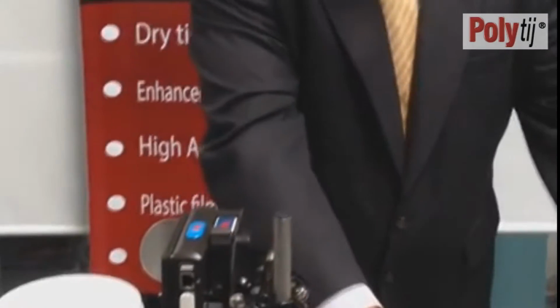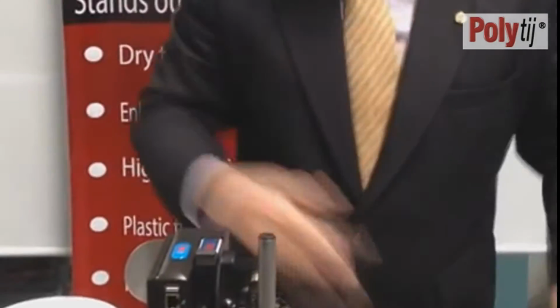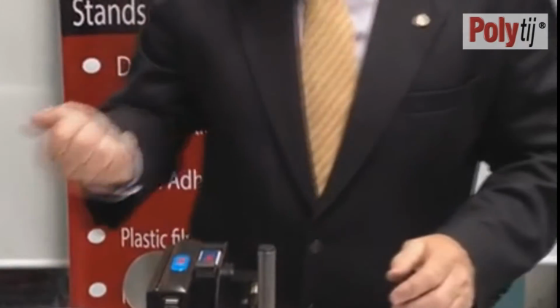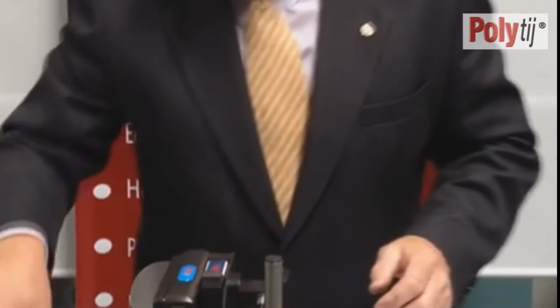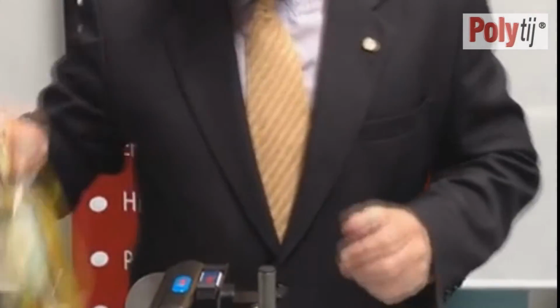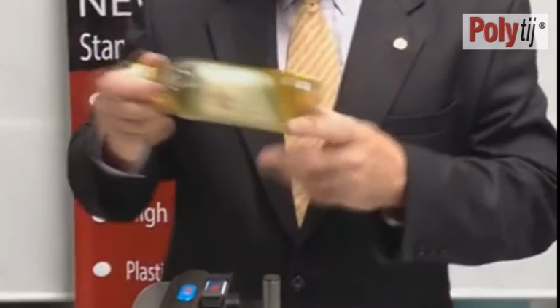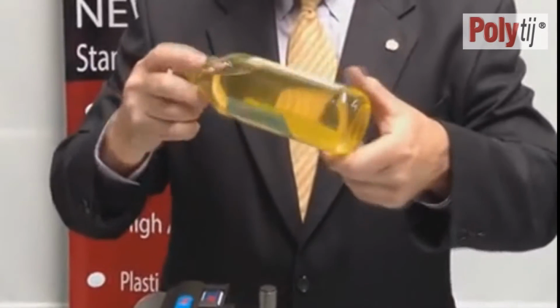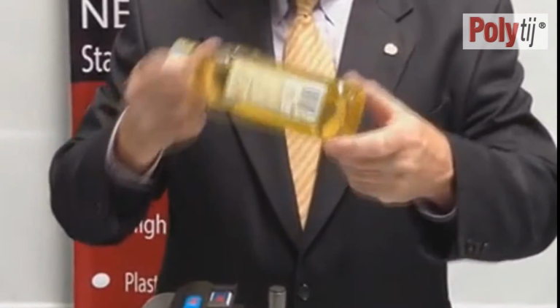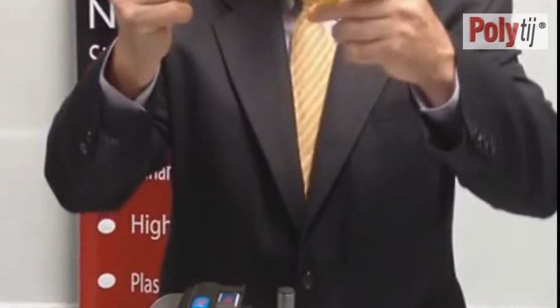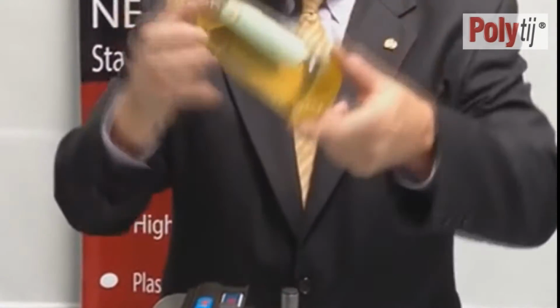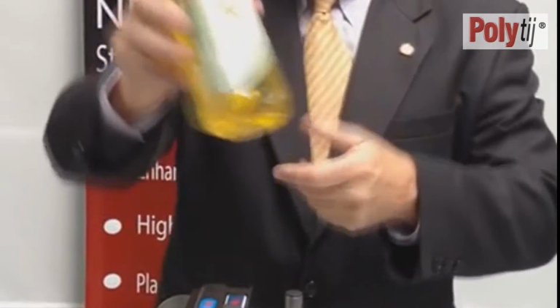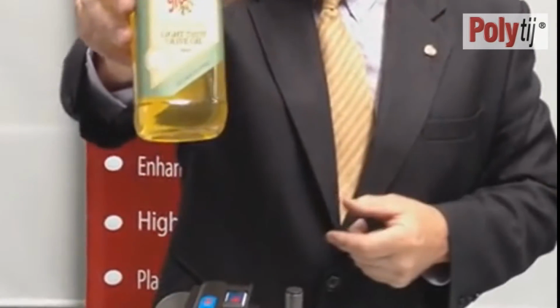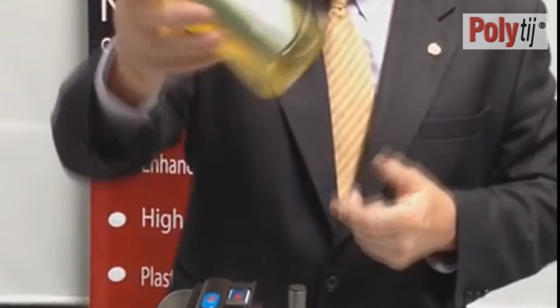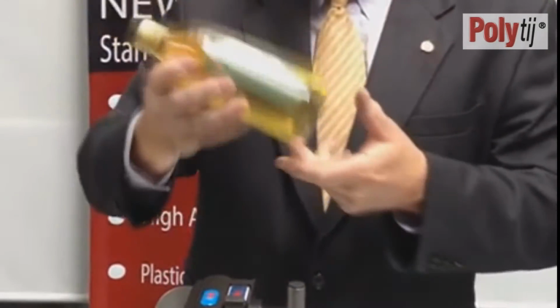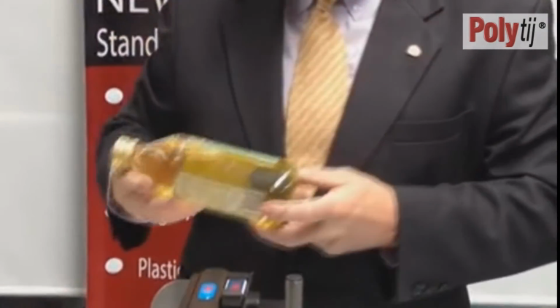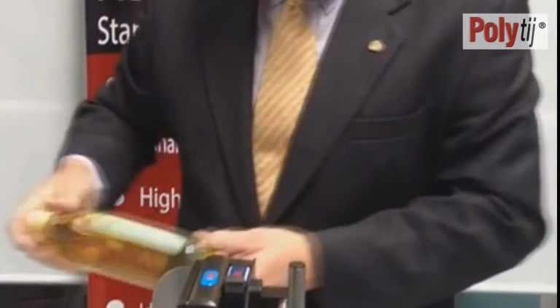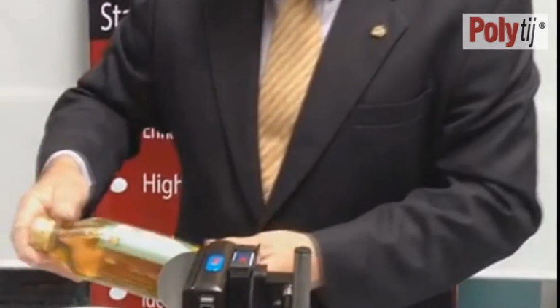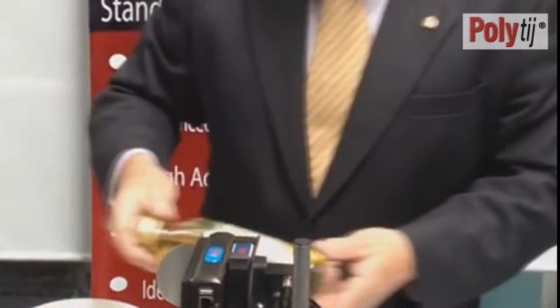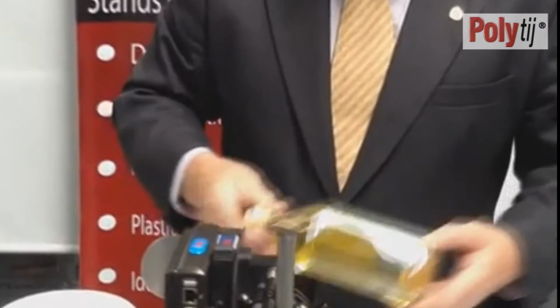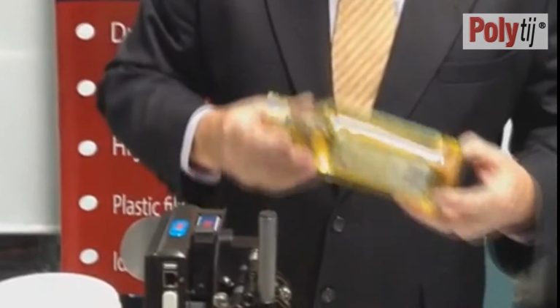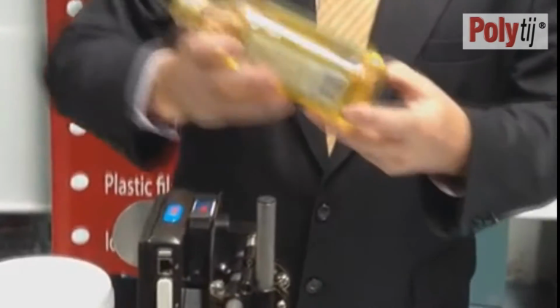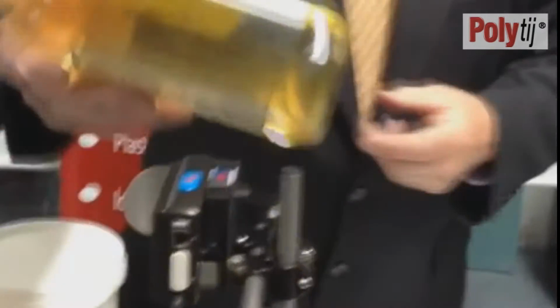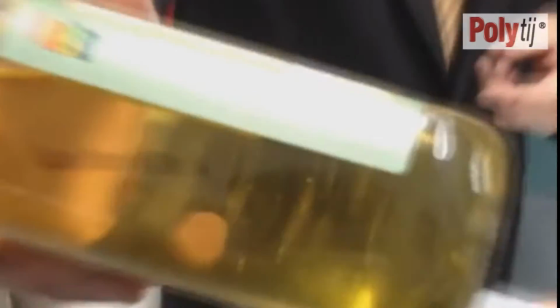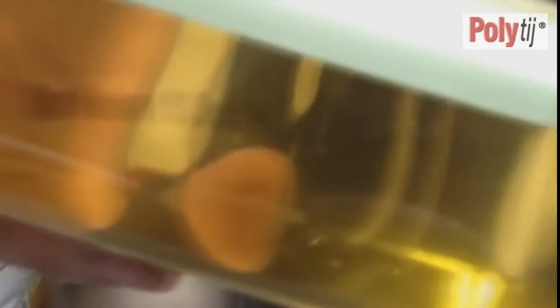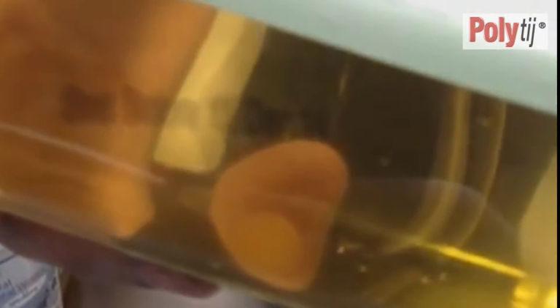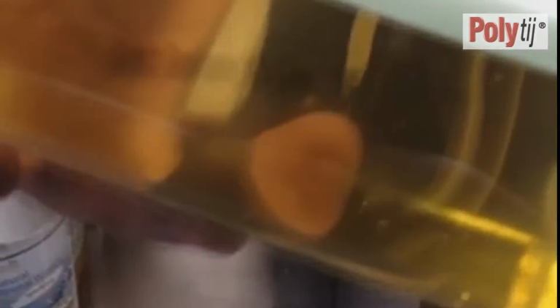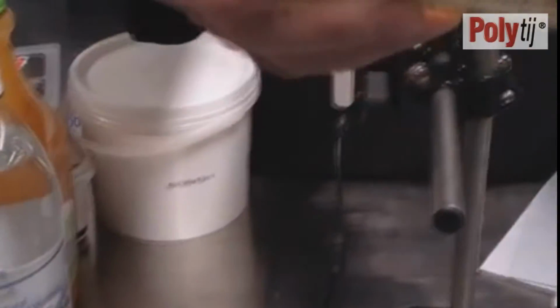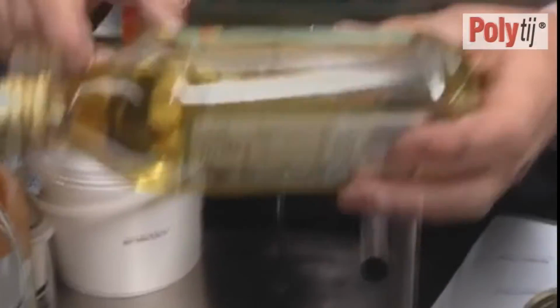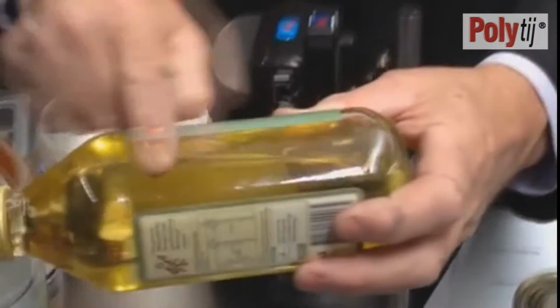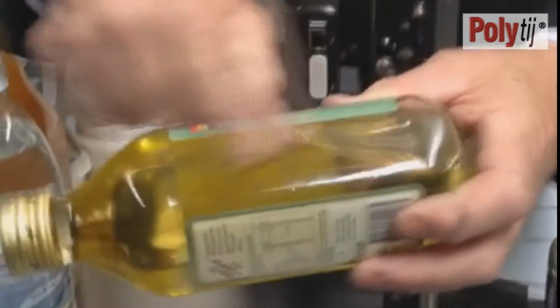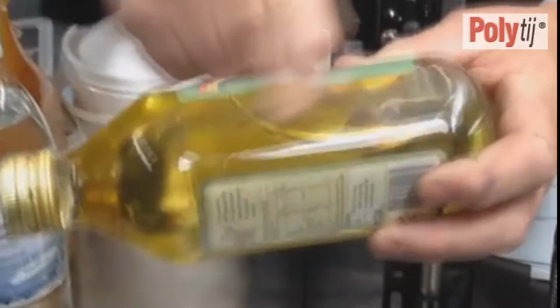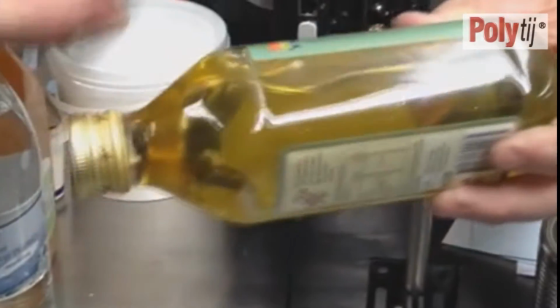If we take that into the real packaging industry, we can also print onto a Moro oil bottle as an example. Again, we've printed onto the glass — instant dry time, instant adhesion.